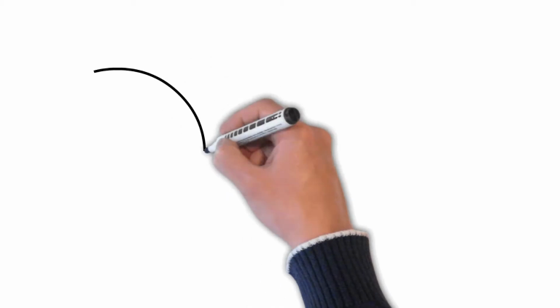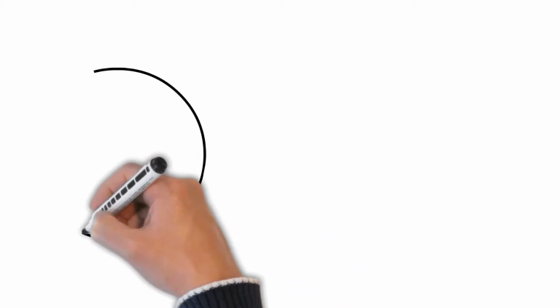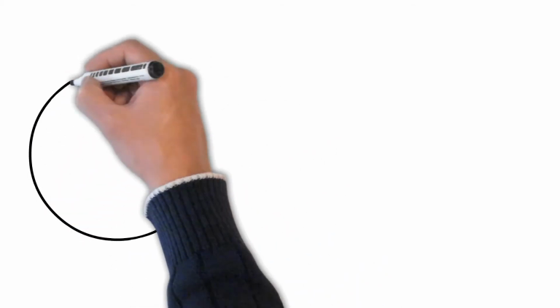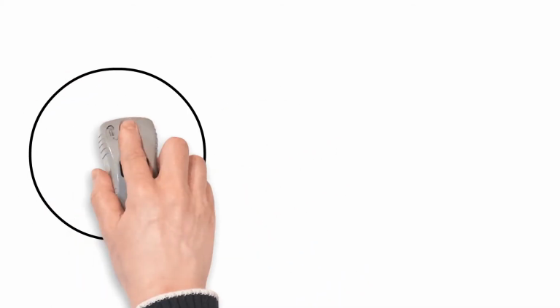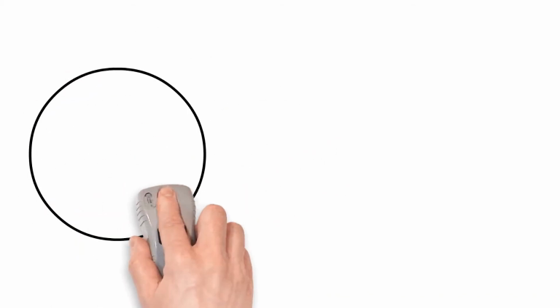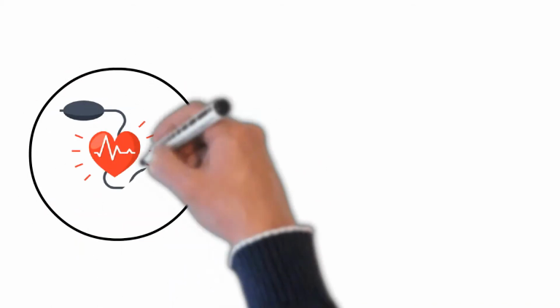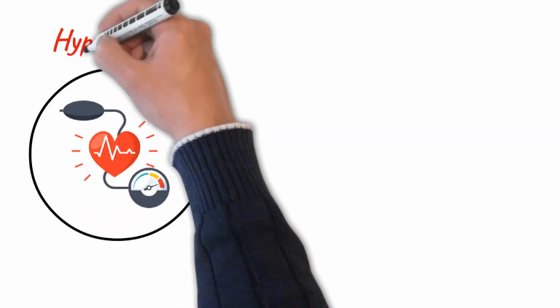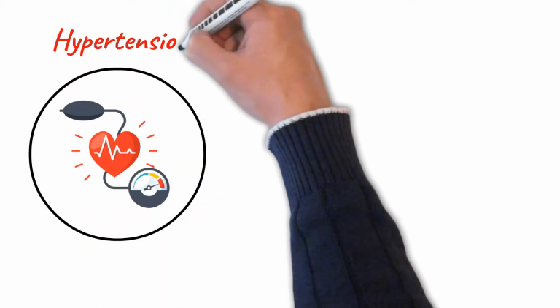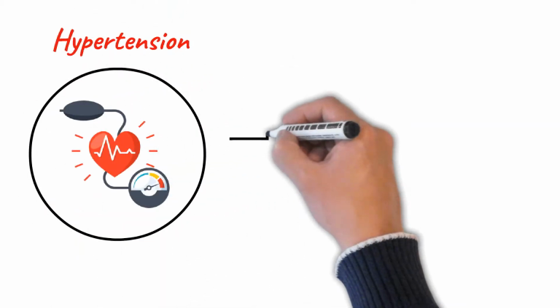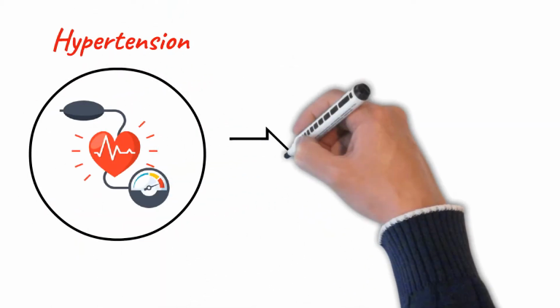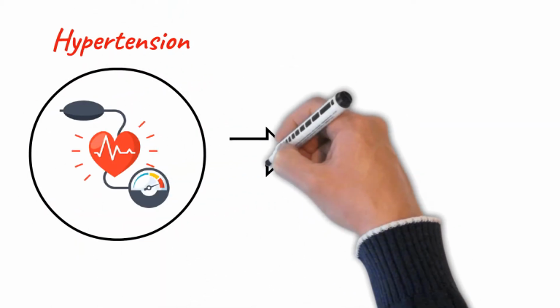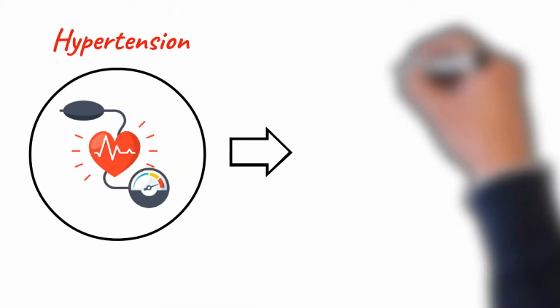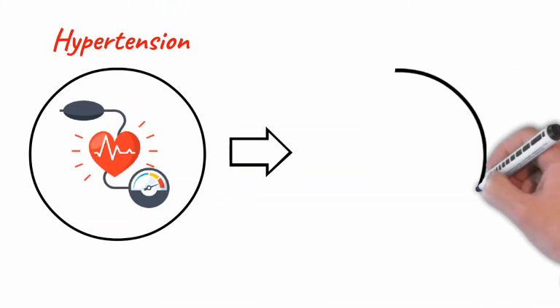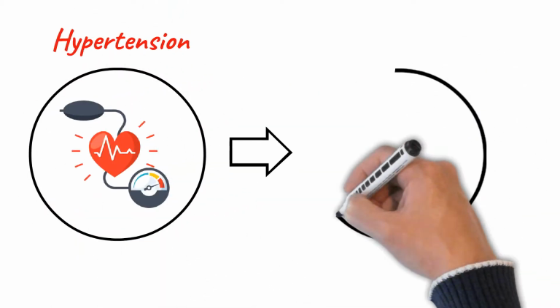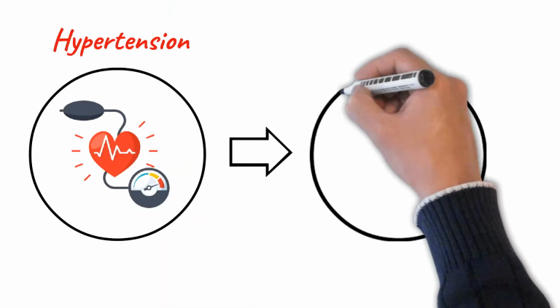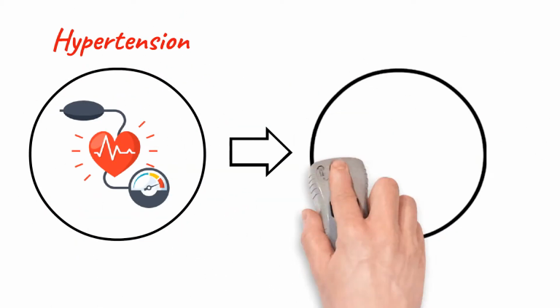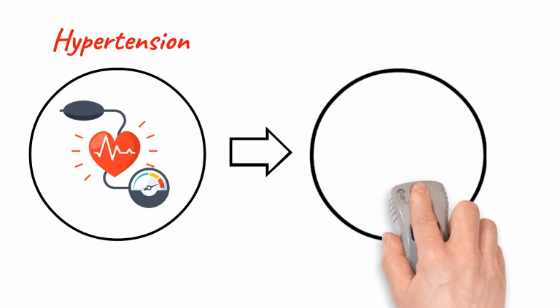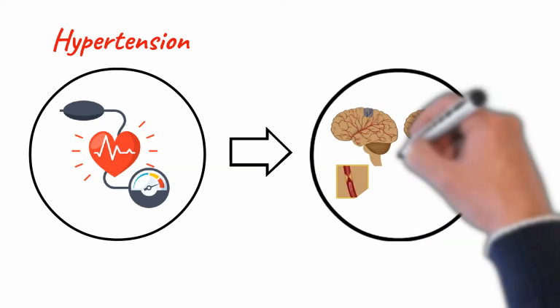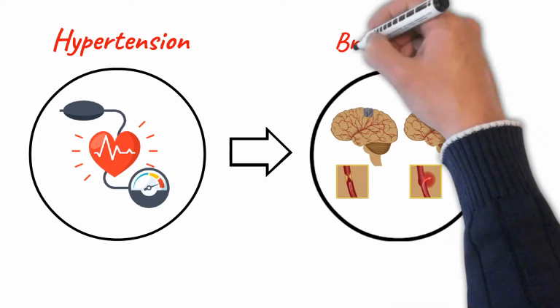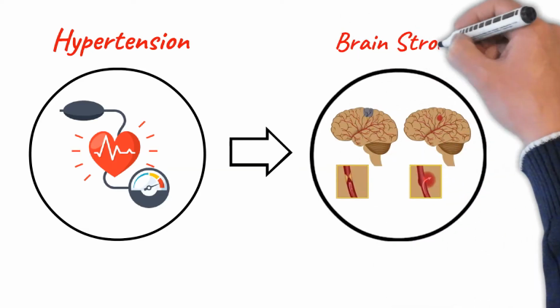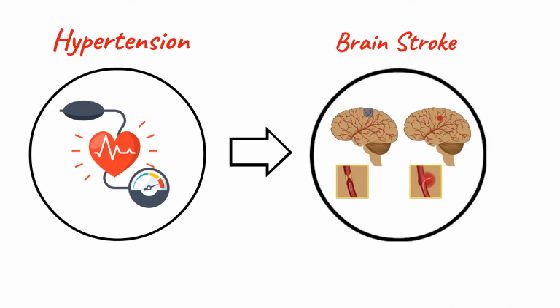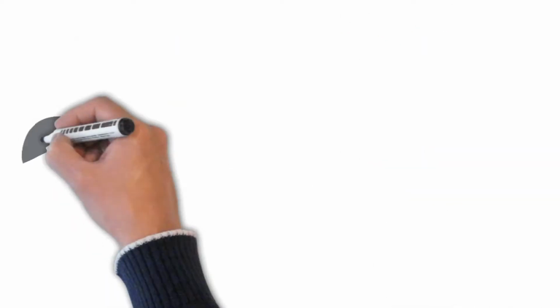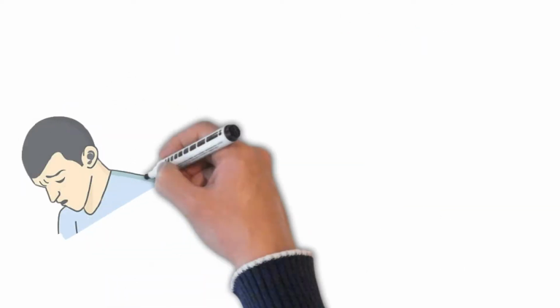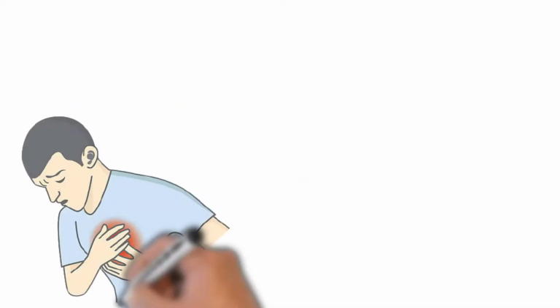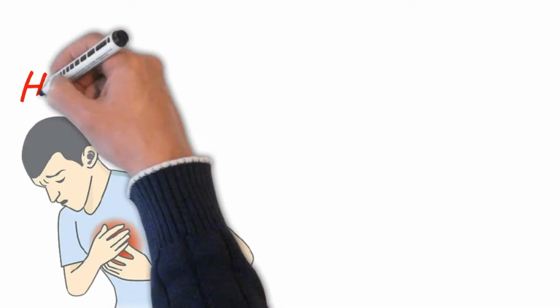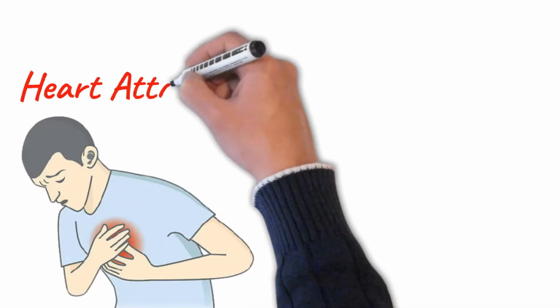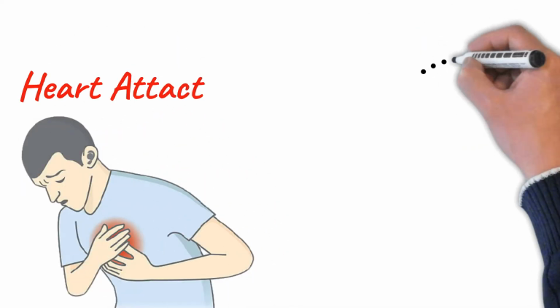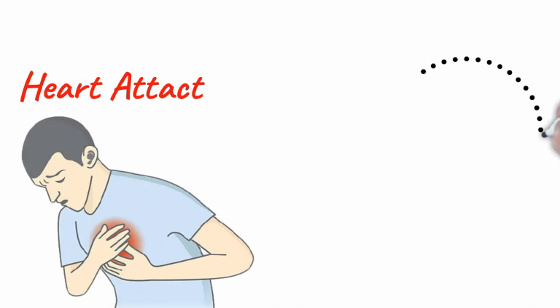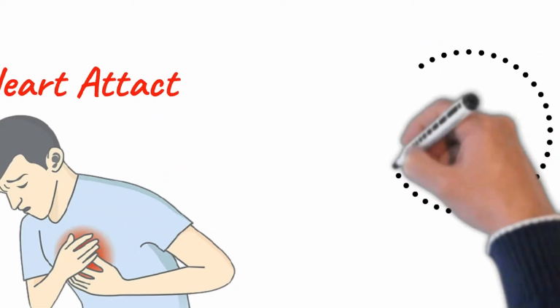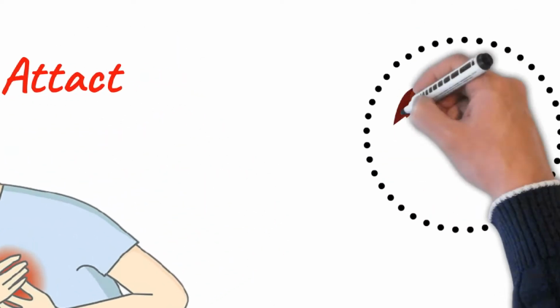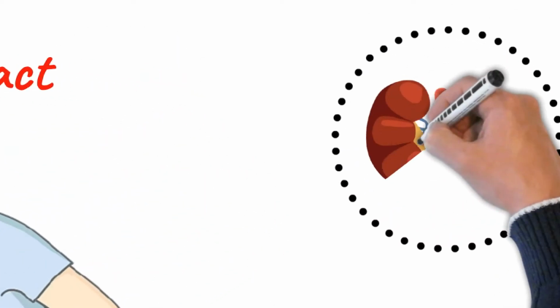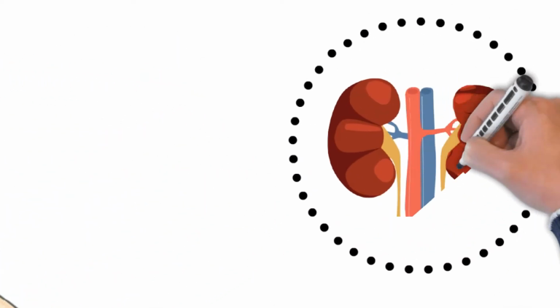Telmisartan is a medication used to treat hypertension. Lowering high blood pressure helps prevent strokes, heart attacks, and kidney problems.